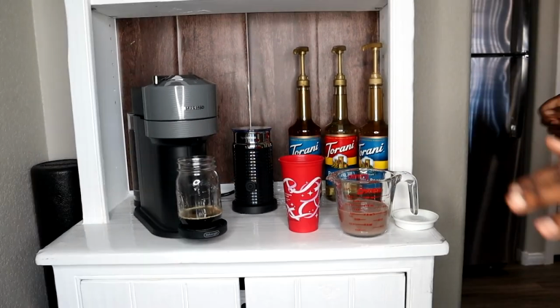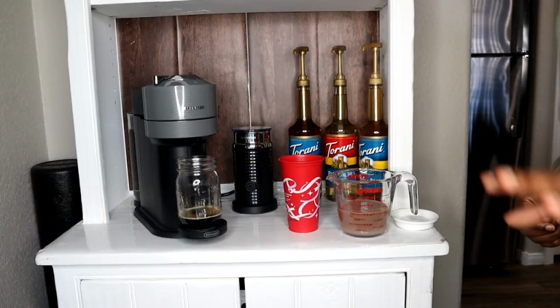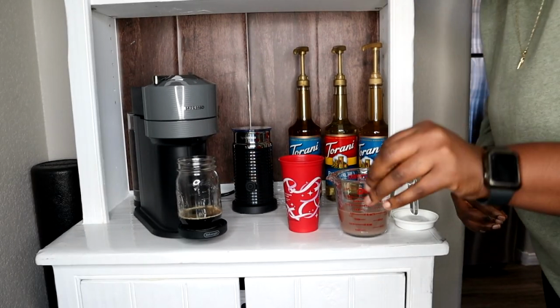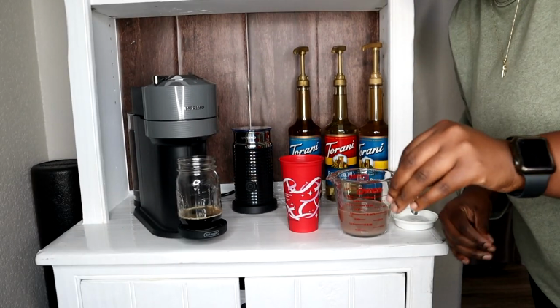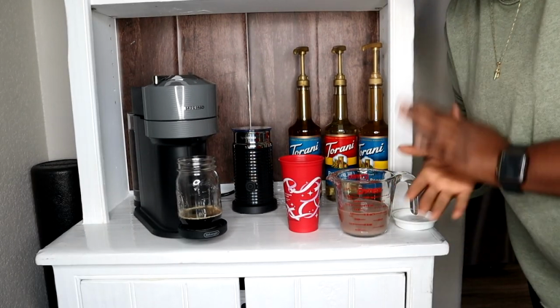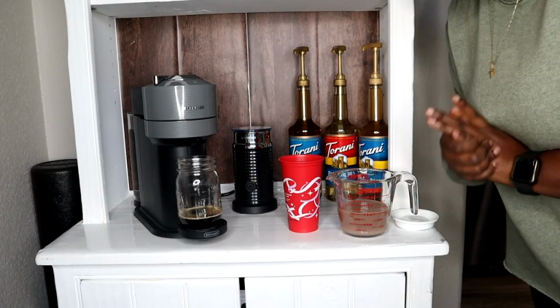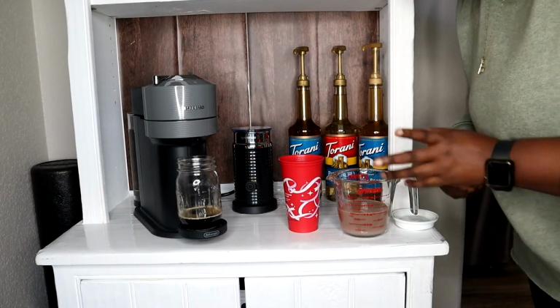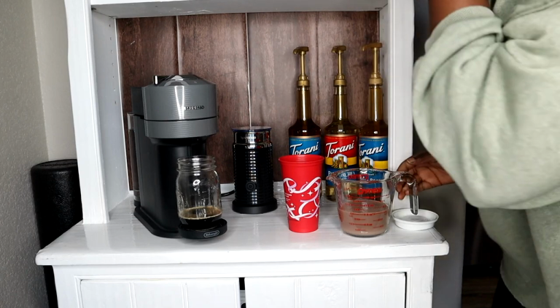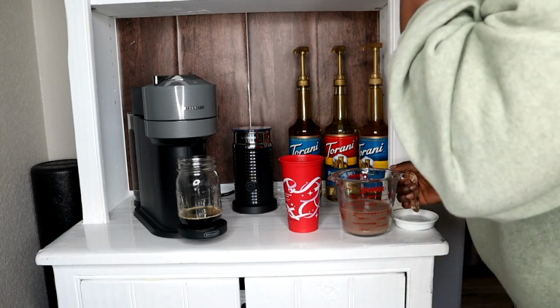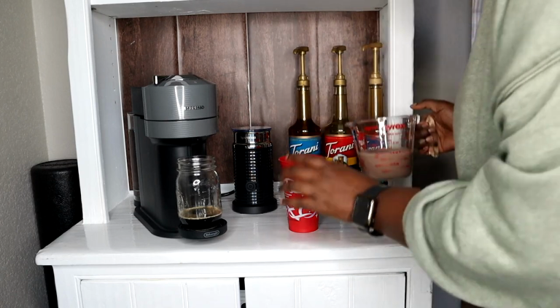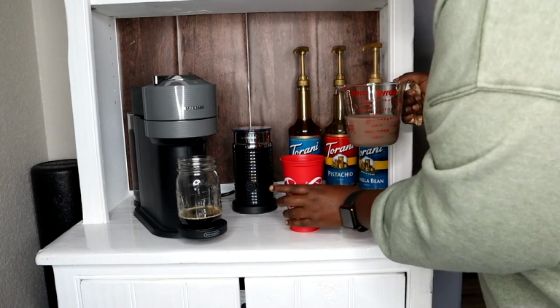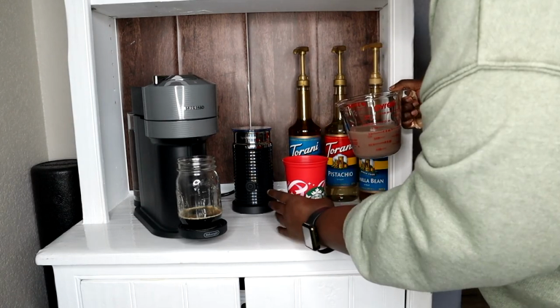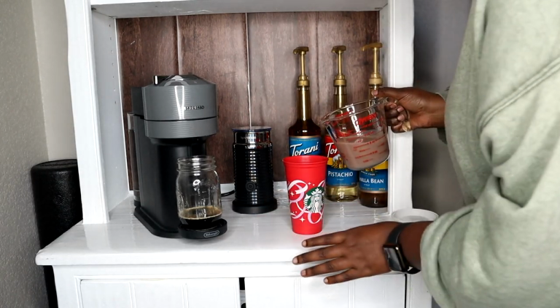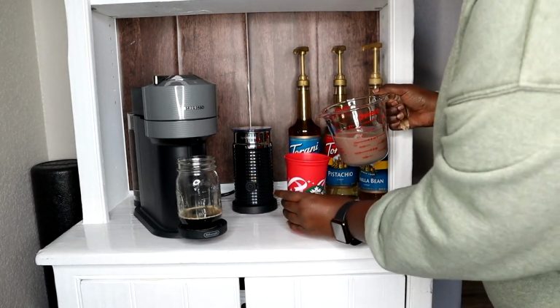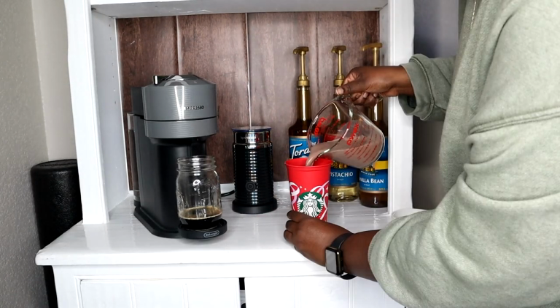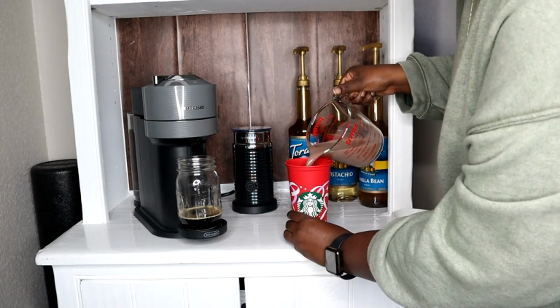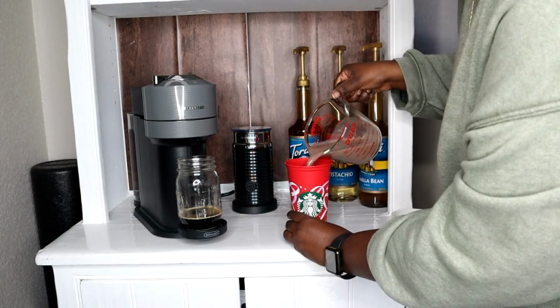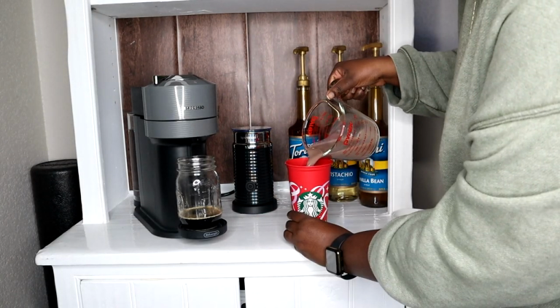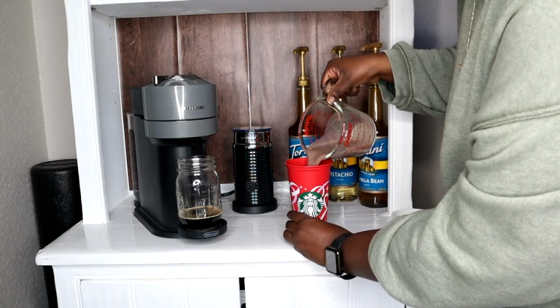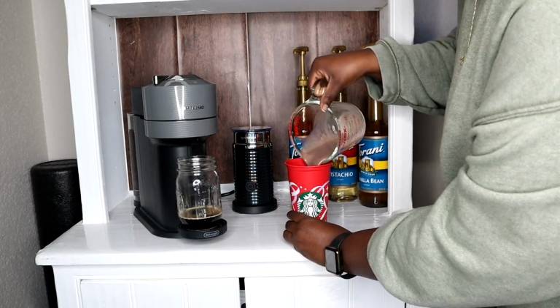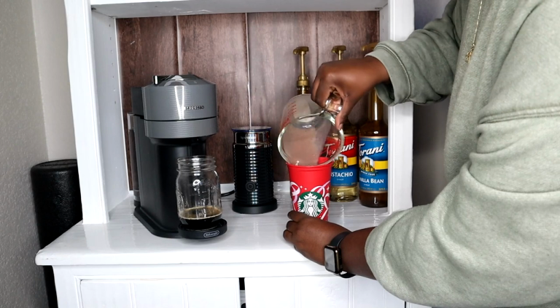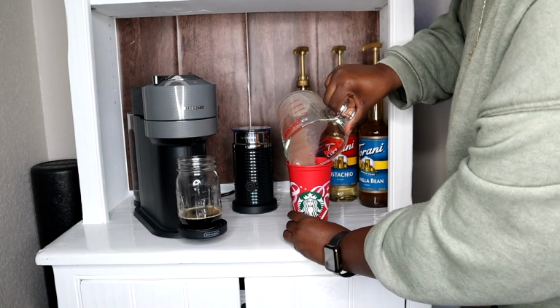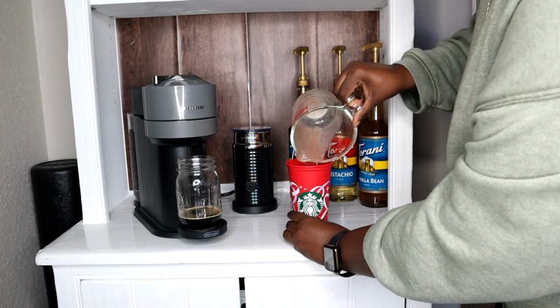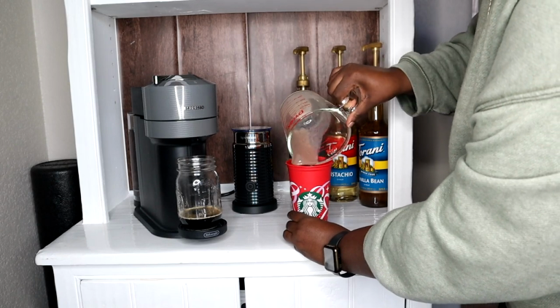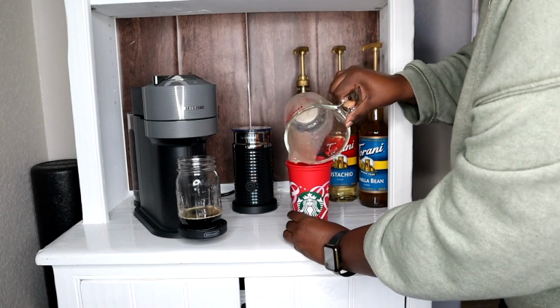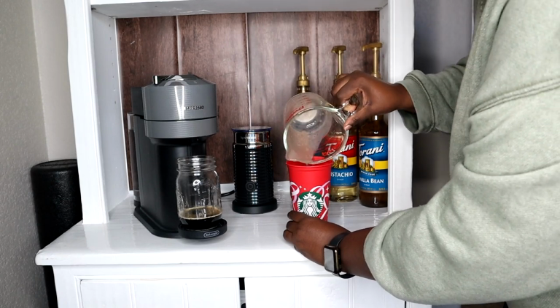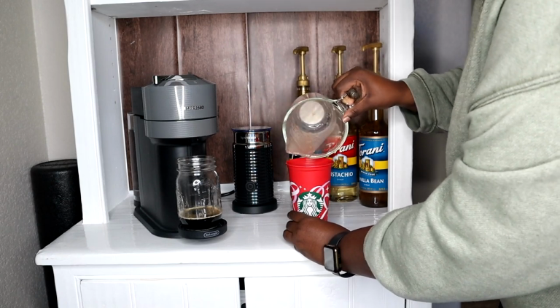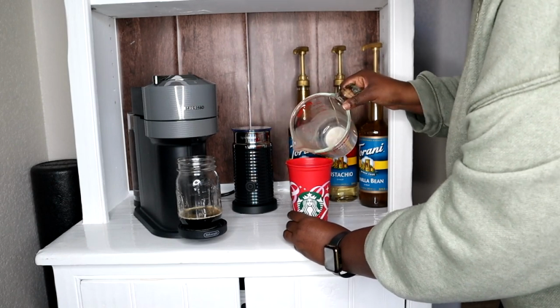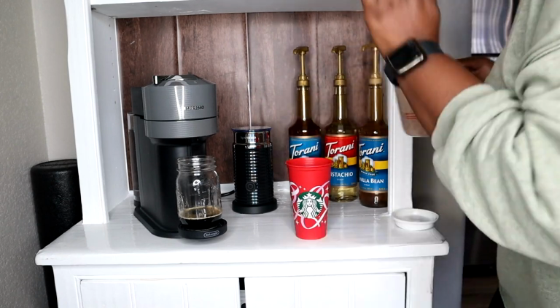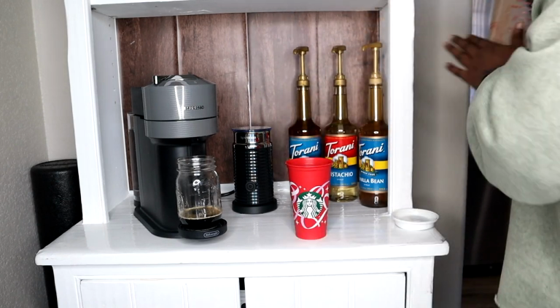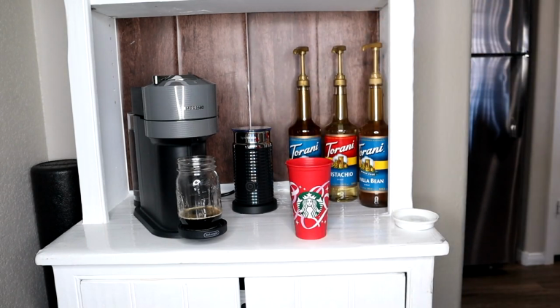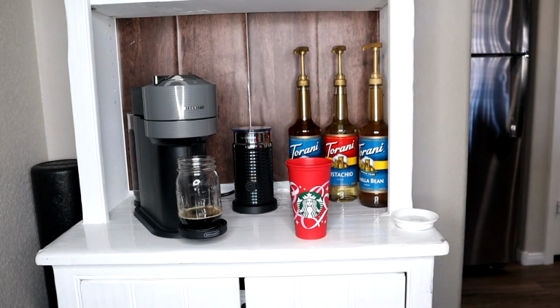I will put the recipe and calories down below for my babes who are counting calories, because same sister, same. So many things have changed on the weight loss journey, but that is for another vlog, babes. So, there she is.